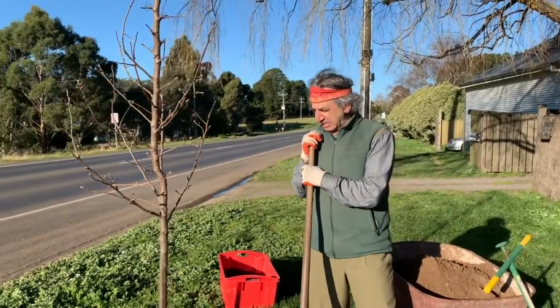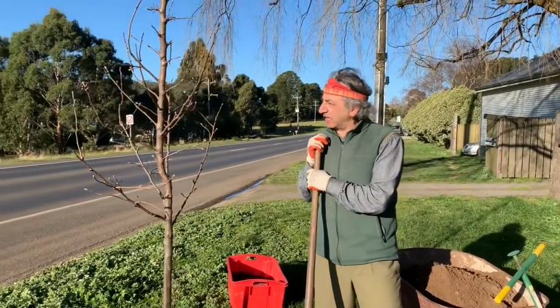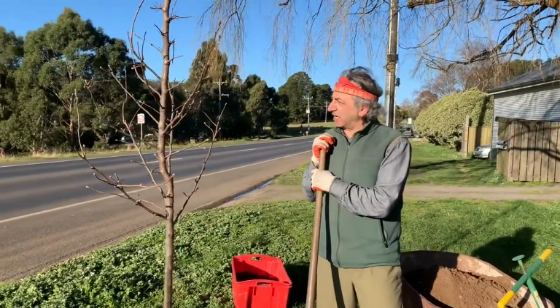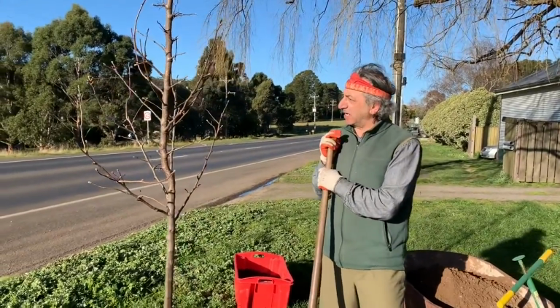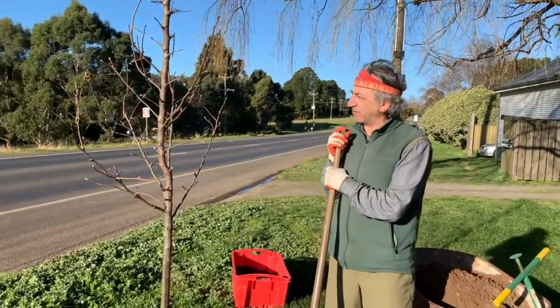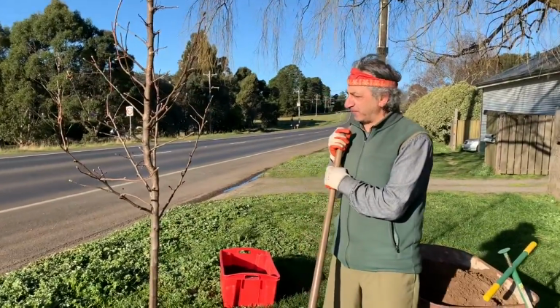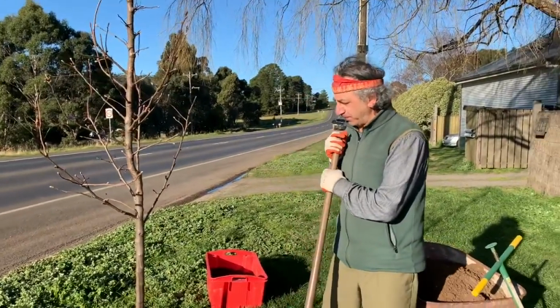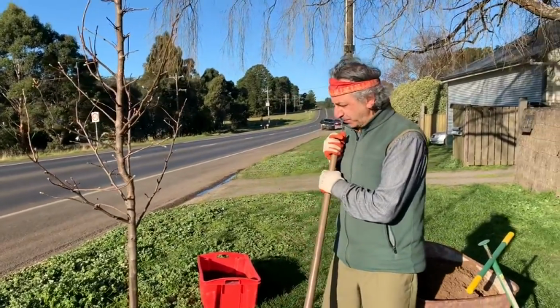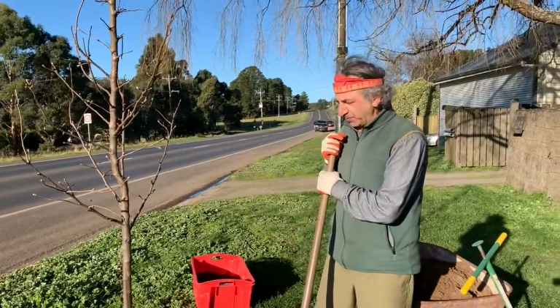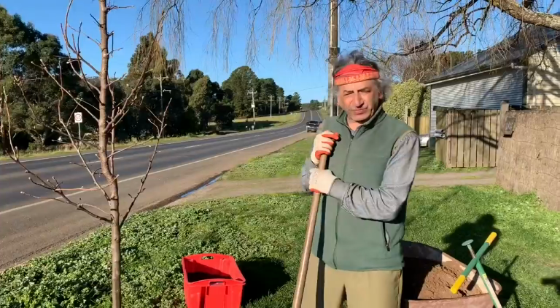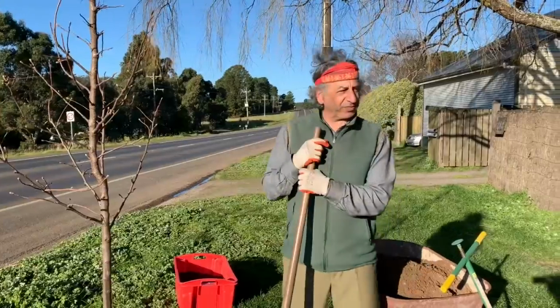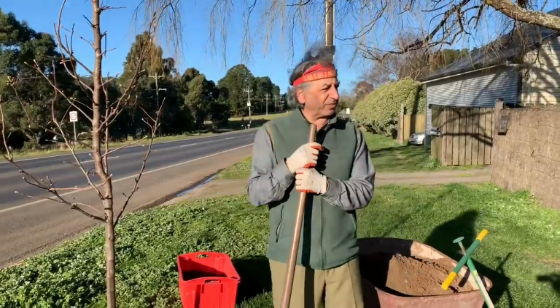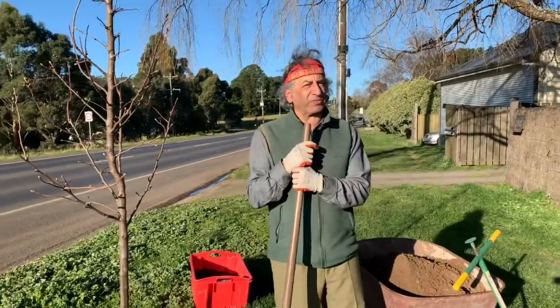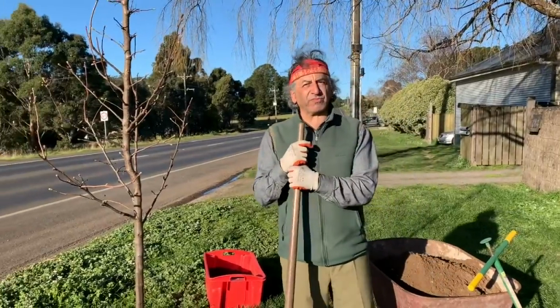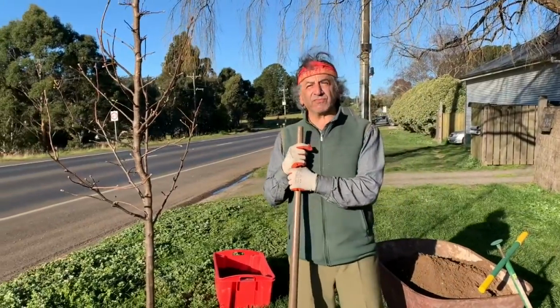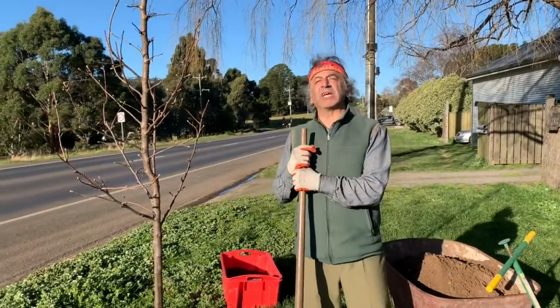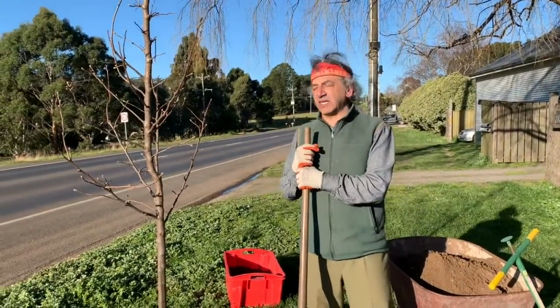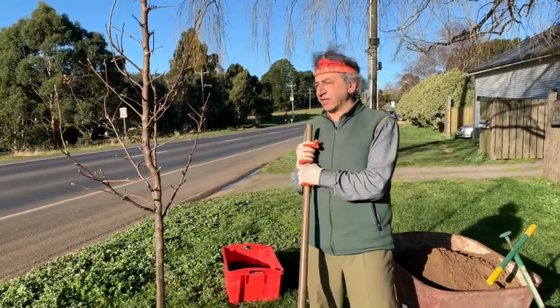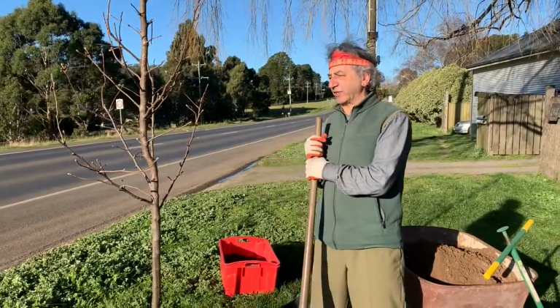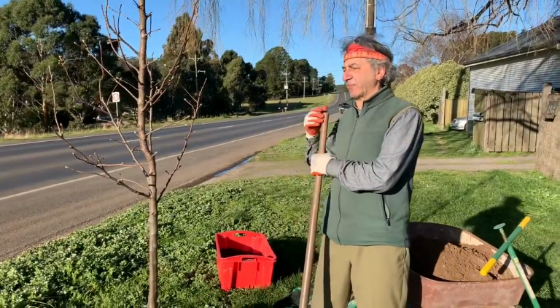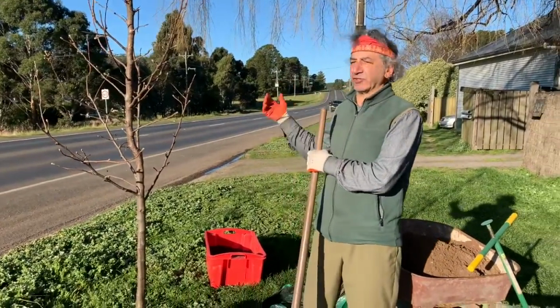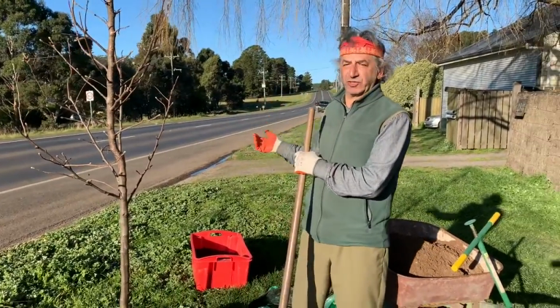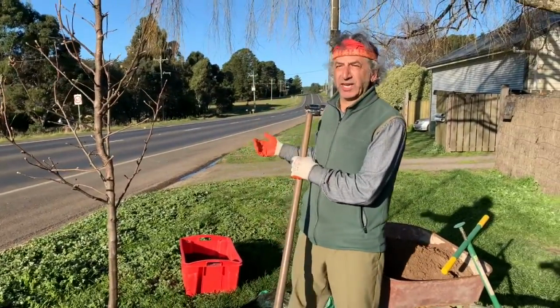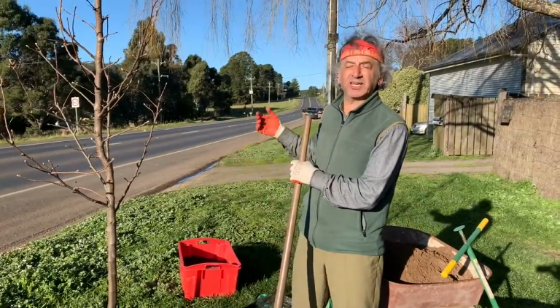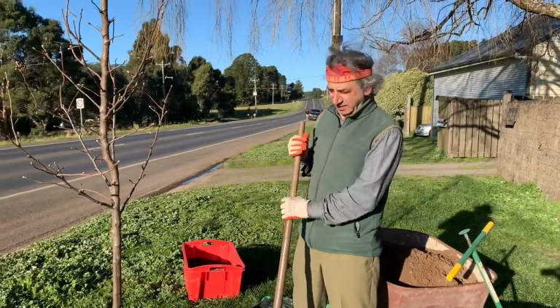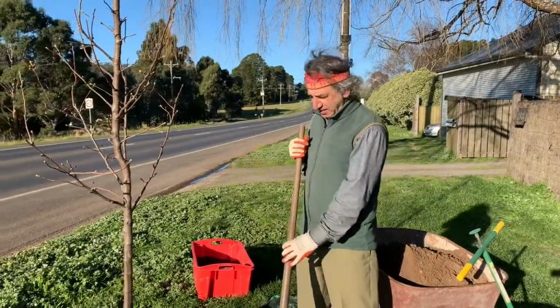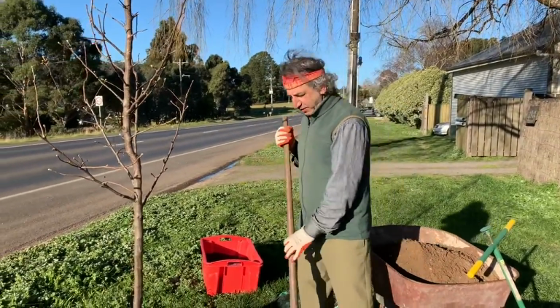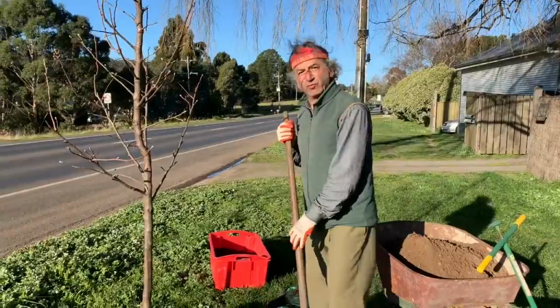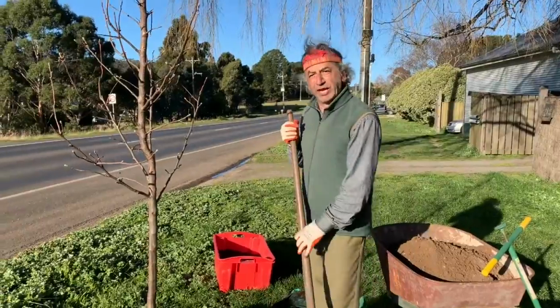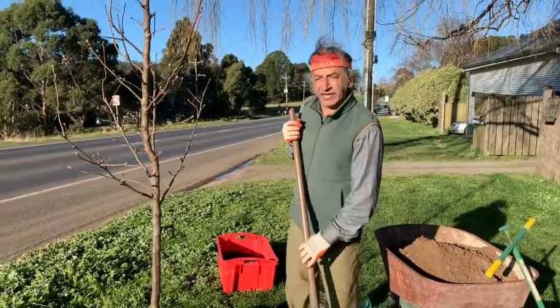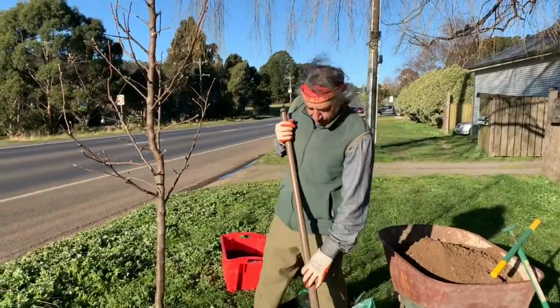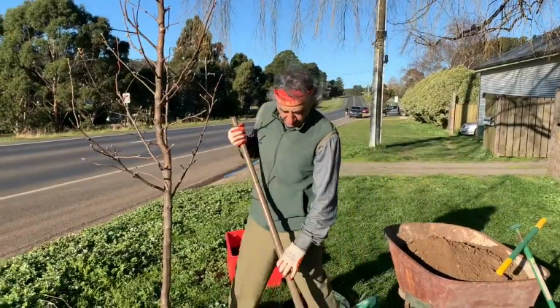And today is National Tree Day, so happy National Tree Day everybody. Yes, happy National Tree Day. Get this rock out of here.